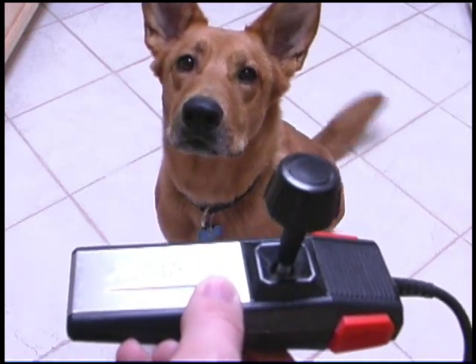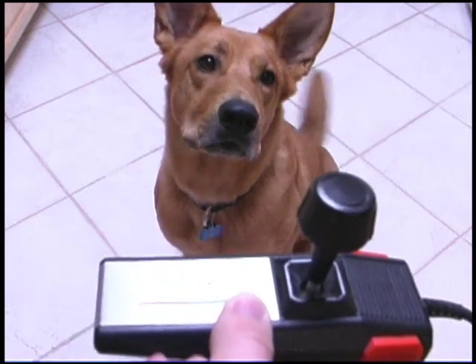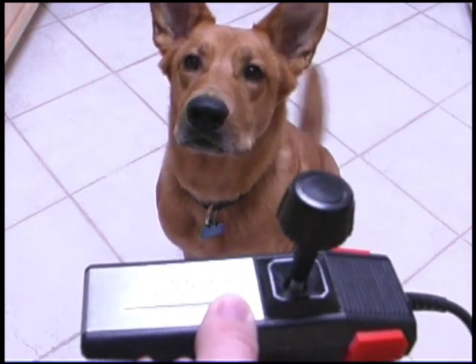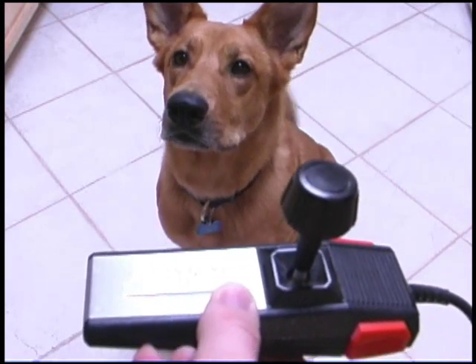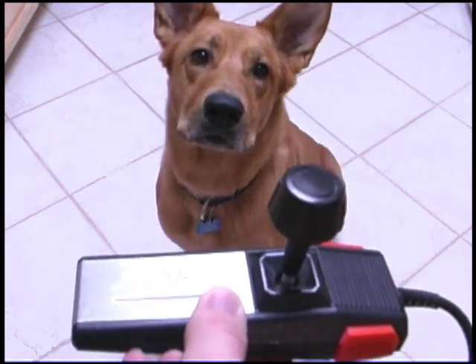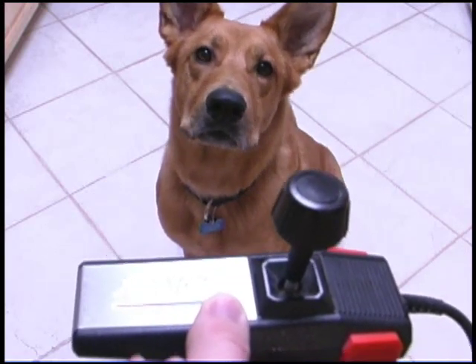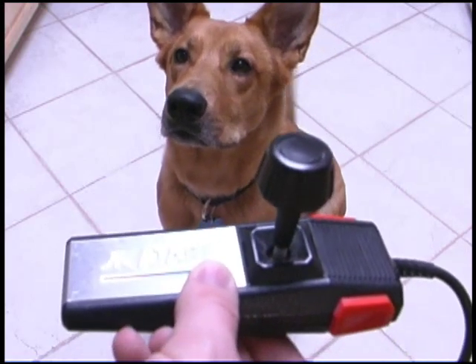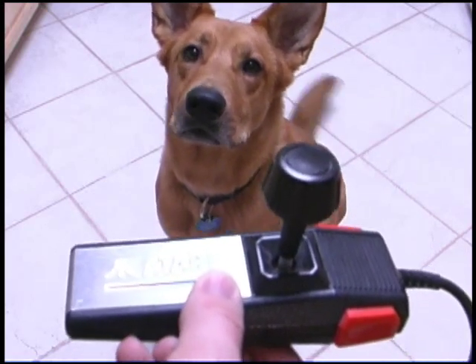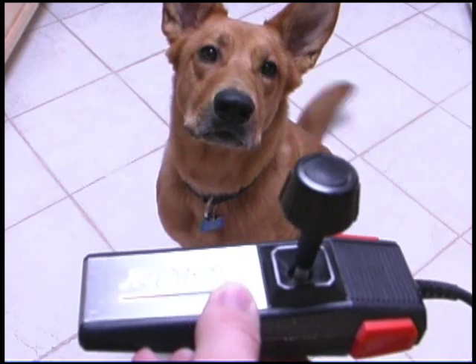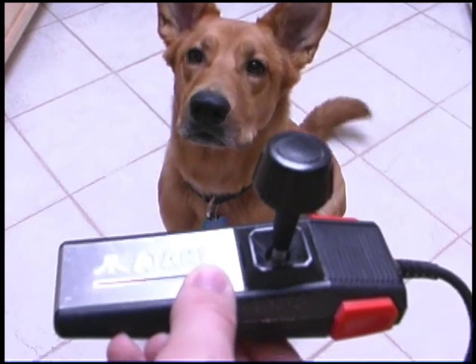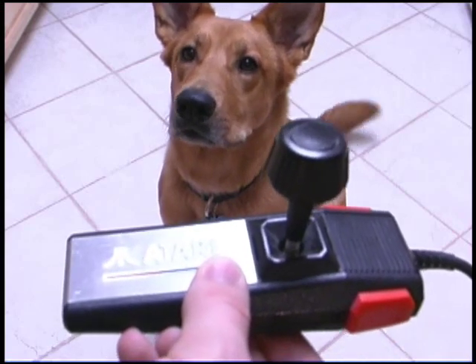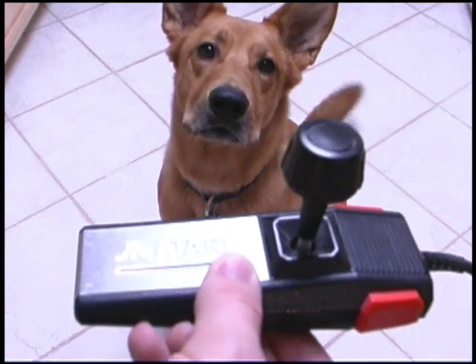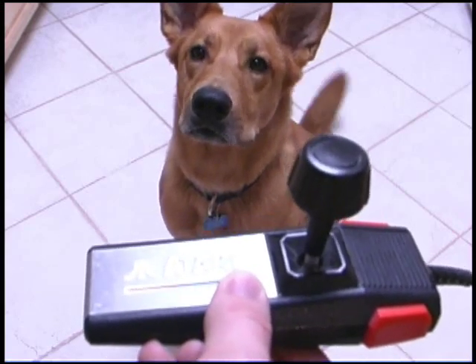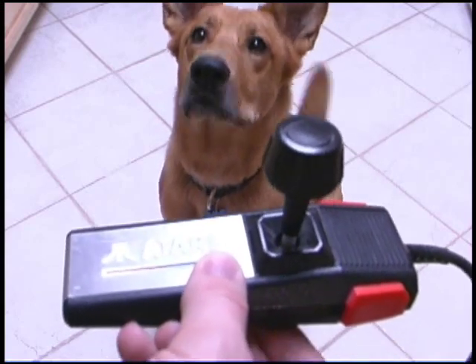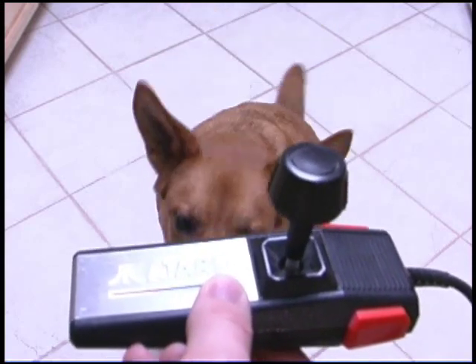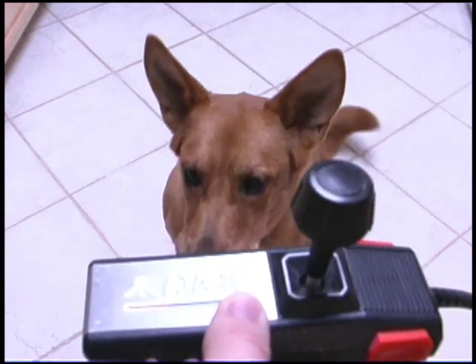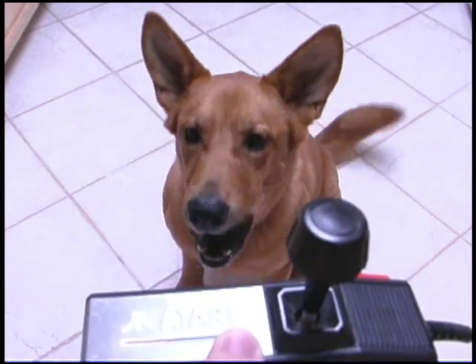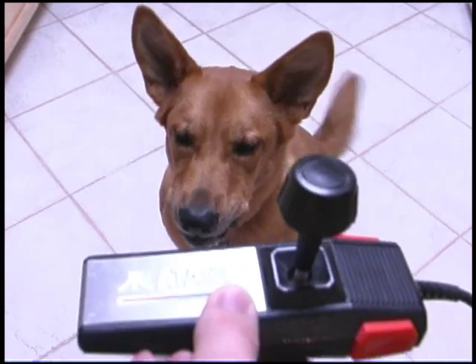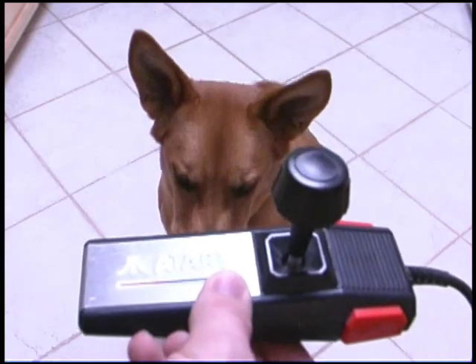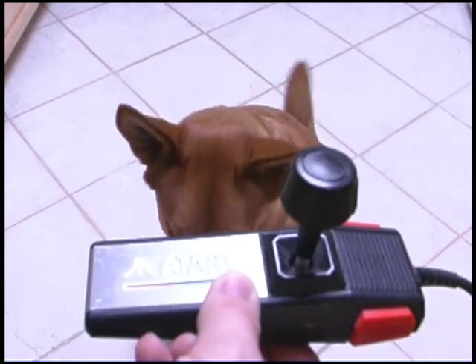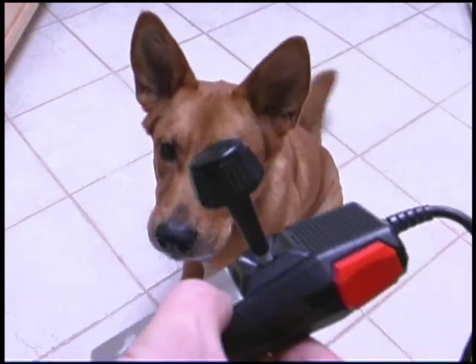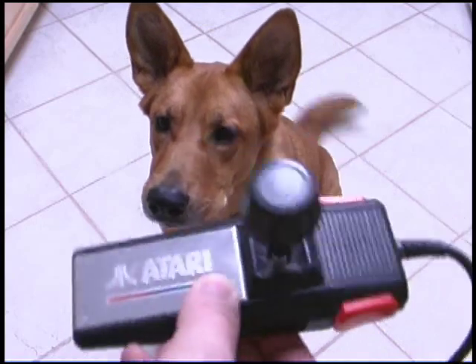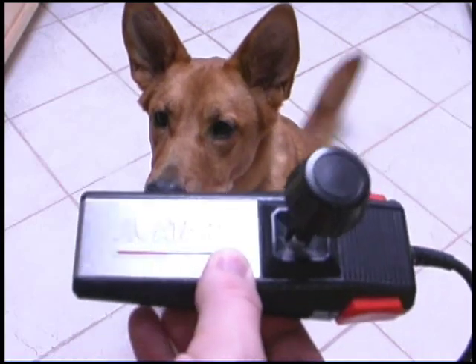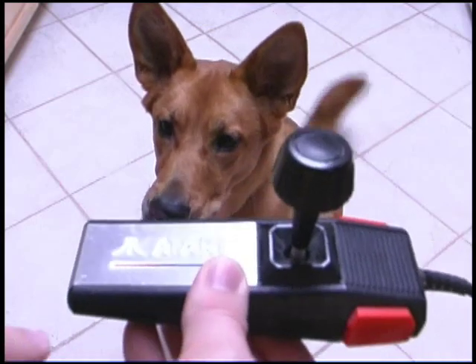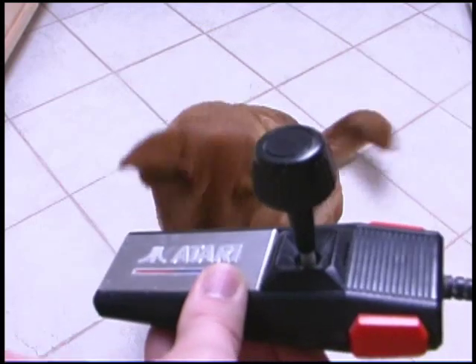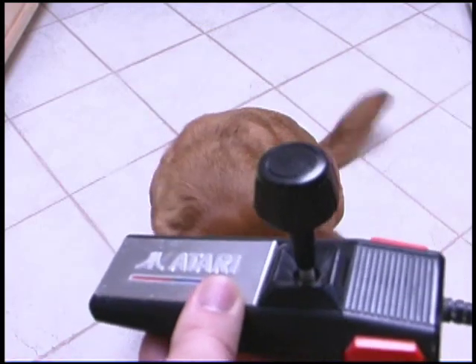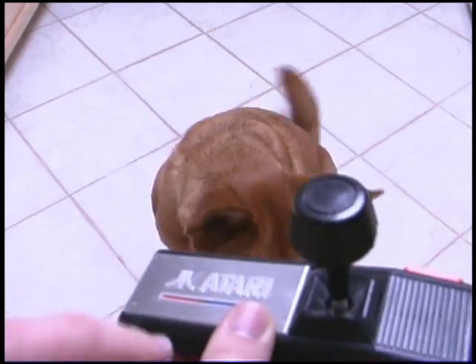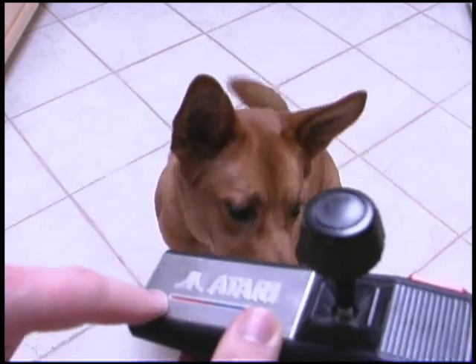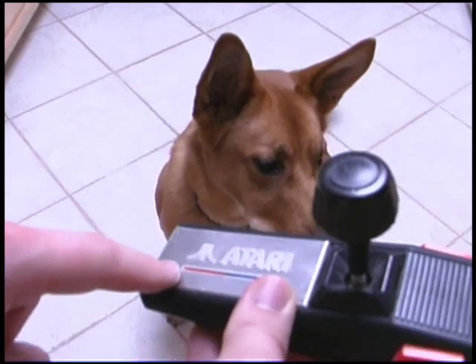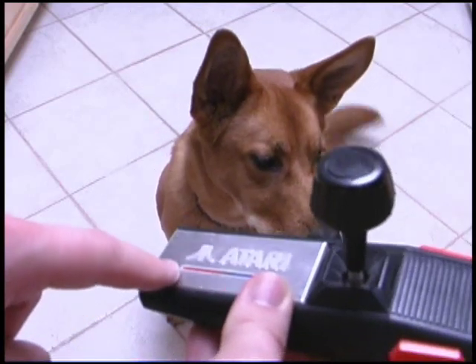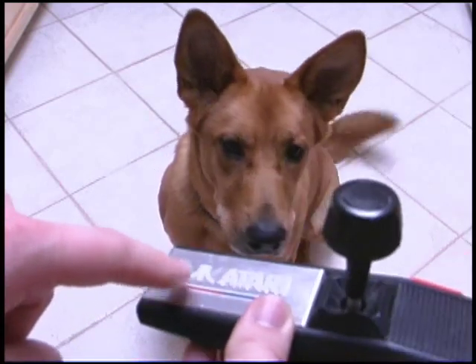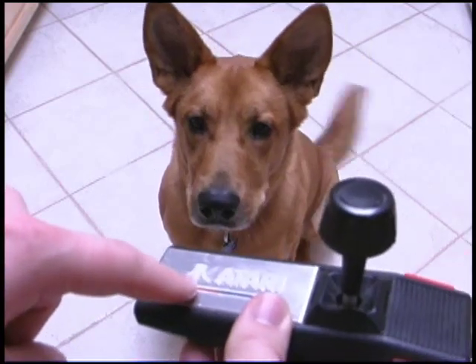If you don't like the Atari 7800 controller, nod your head — that's right. It does have a nice chrome plate on it though, come on, you do like that, don't you?